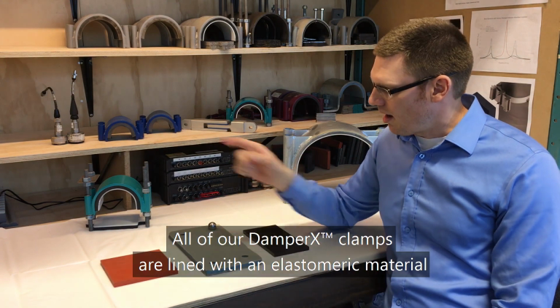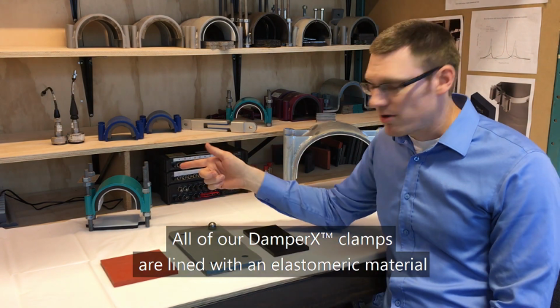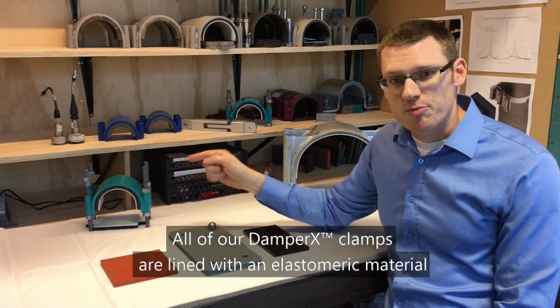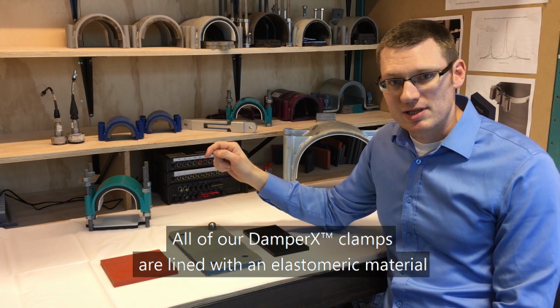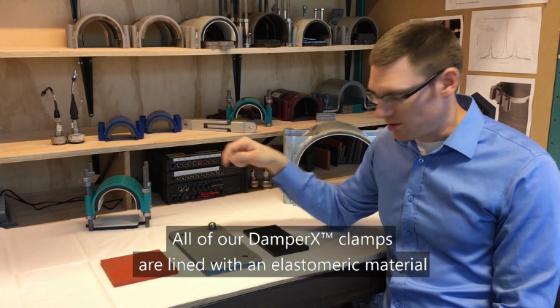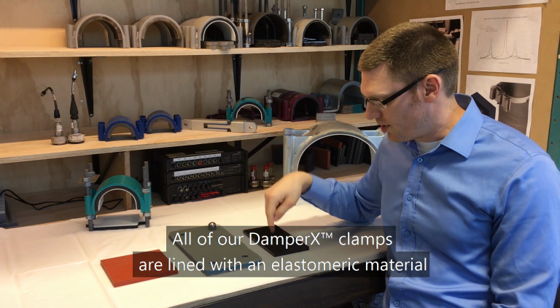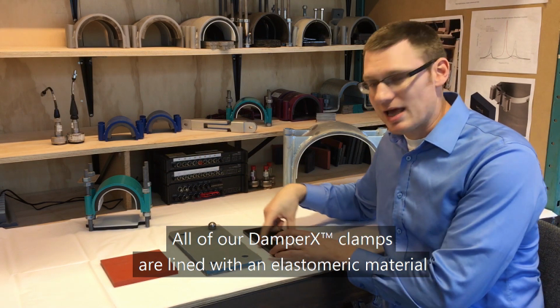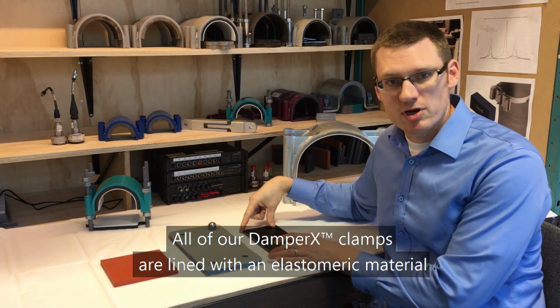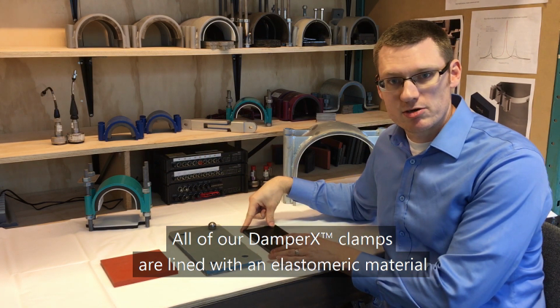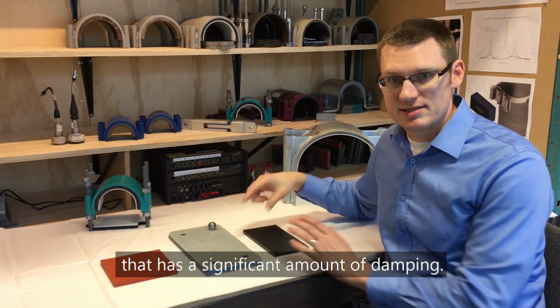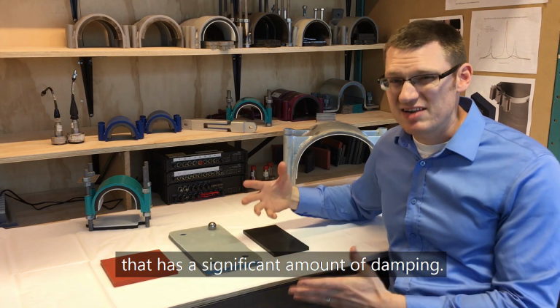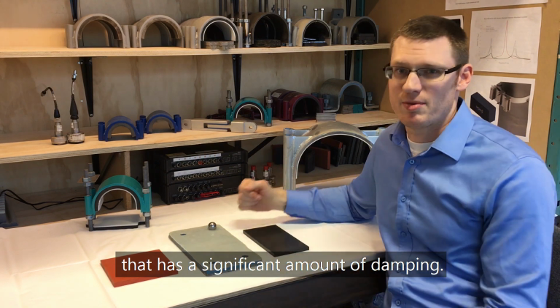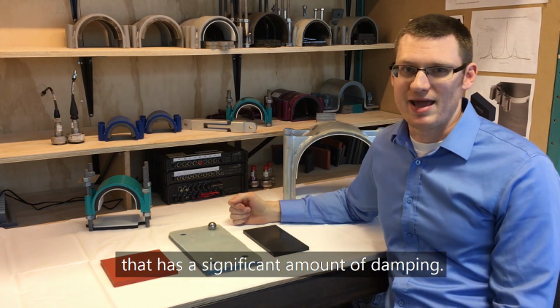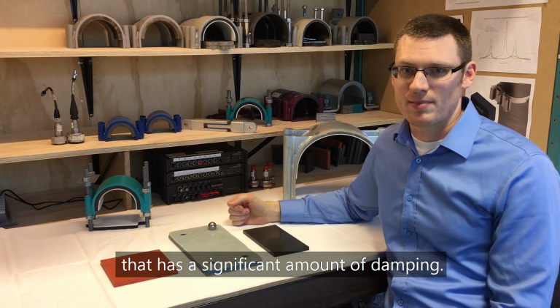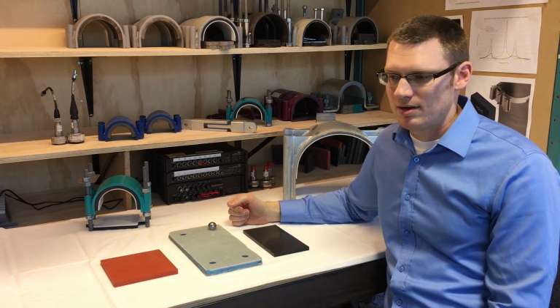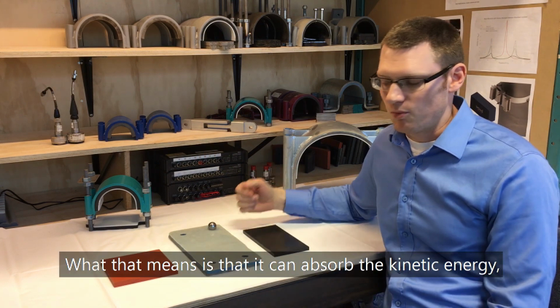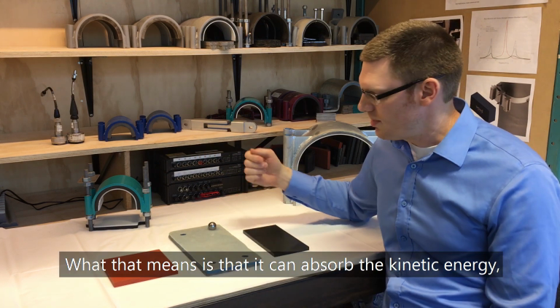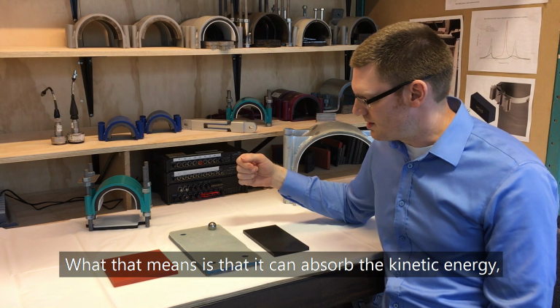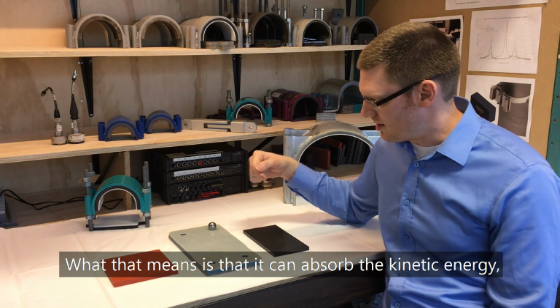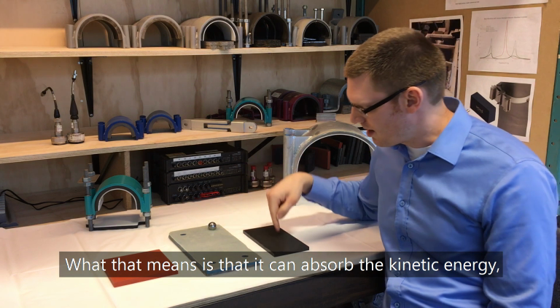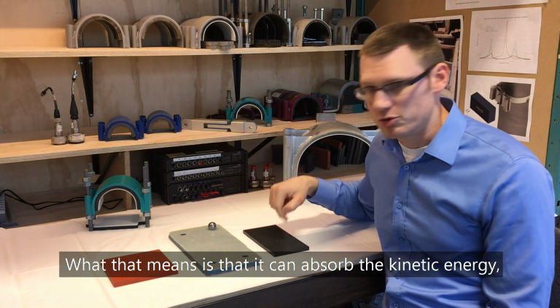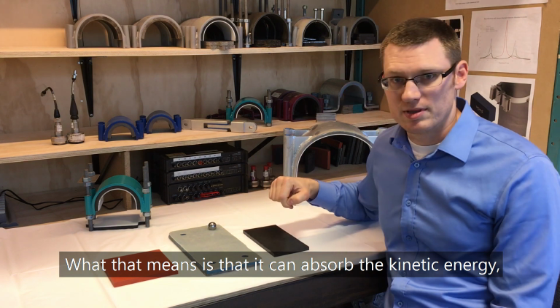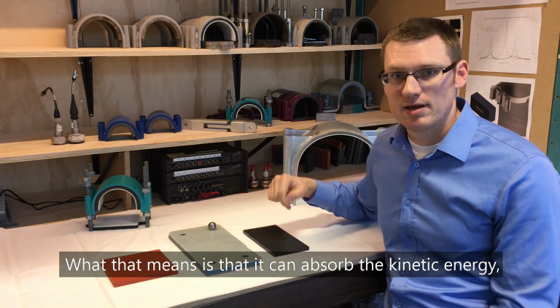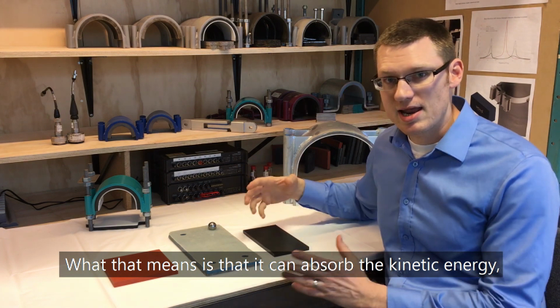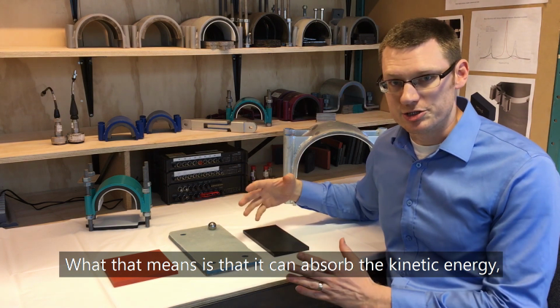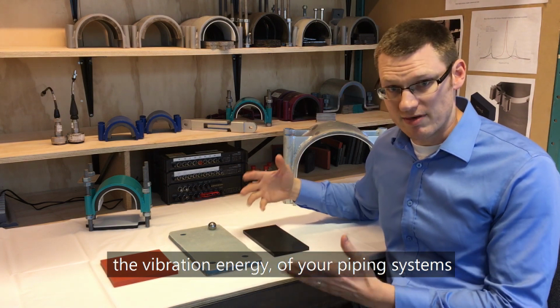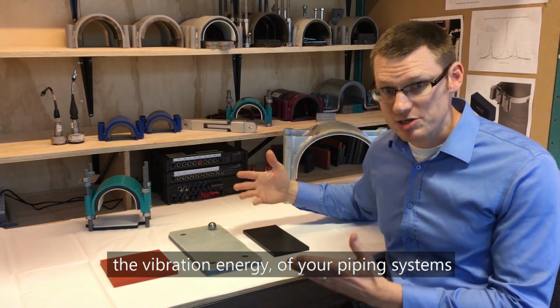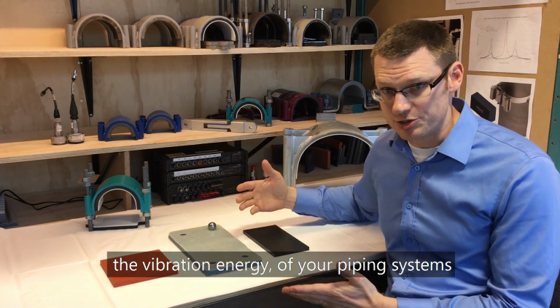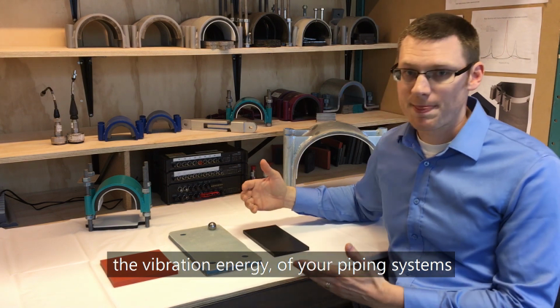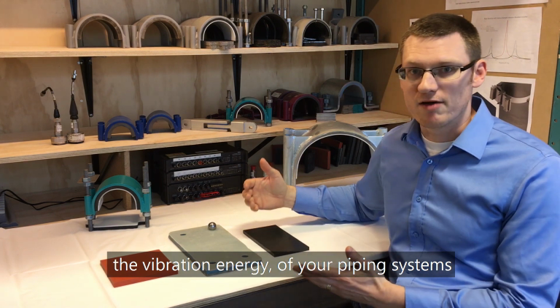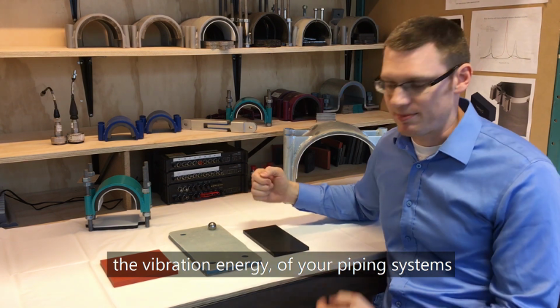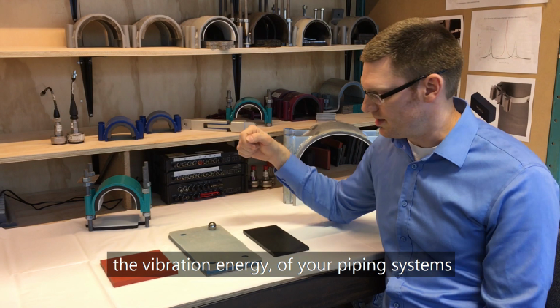All of our DamperX clamps are lined with an elastomeric material that has a significant amount of damping. What that means is that it can absorb the kinetic energy — the vibration energy — of your piping systems.